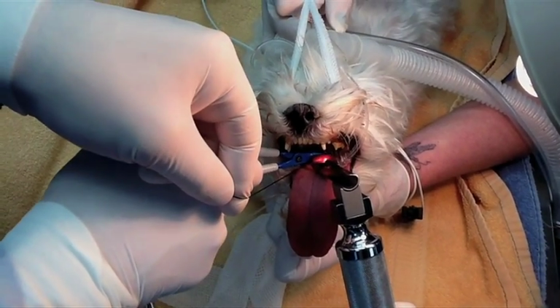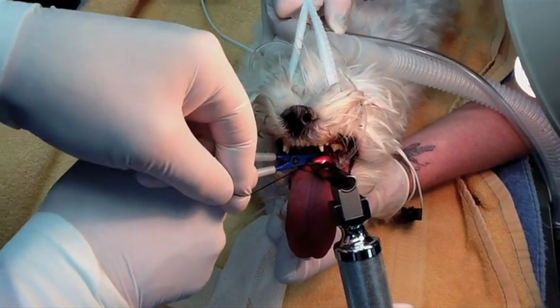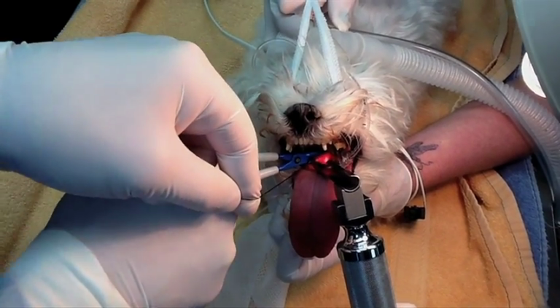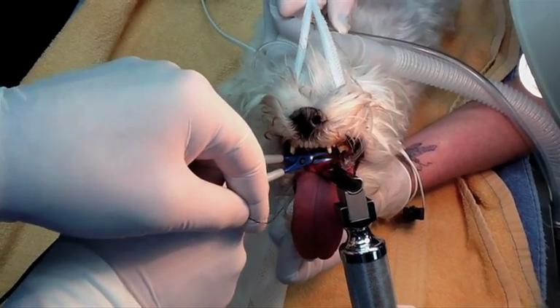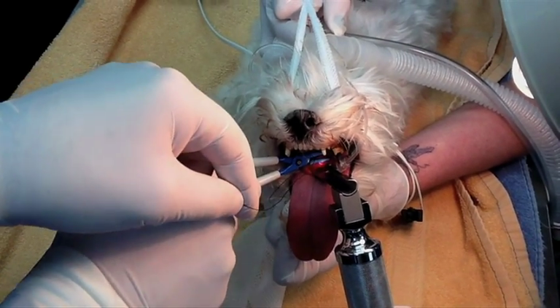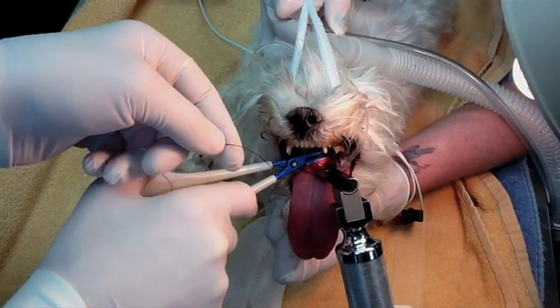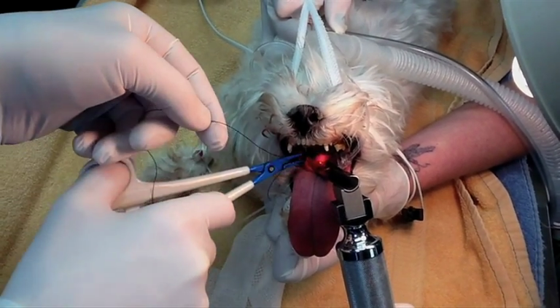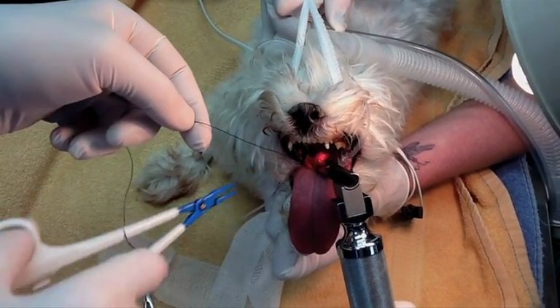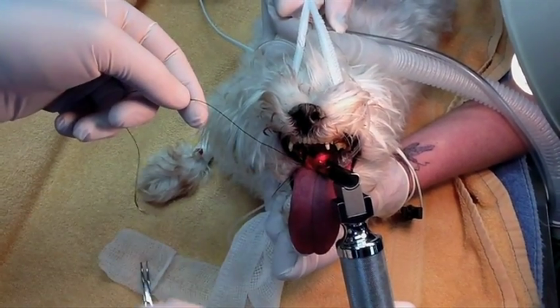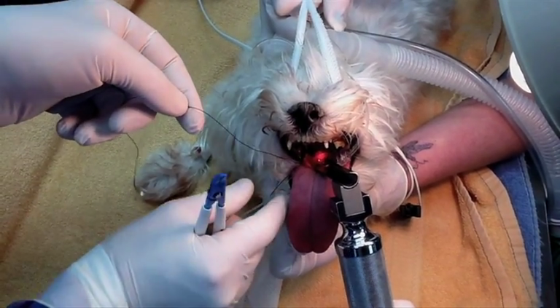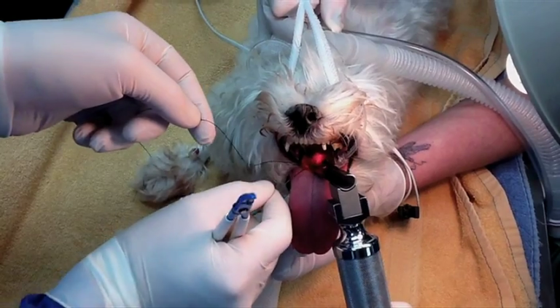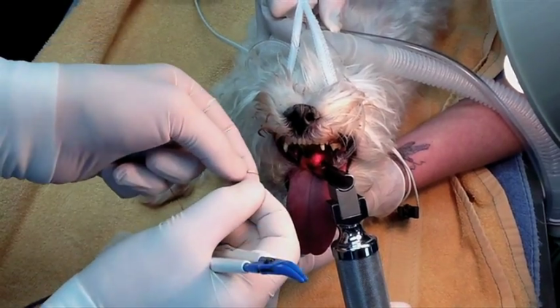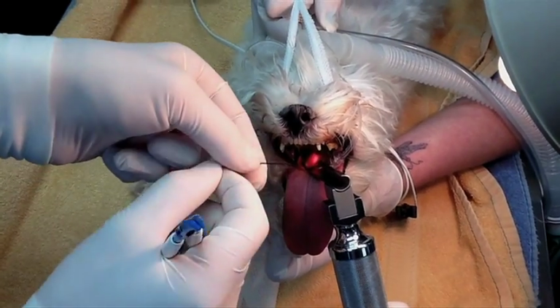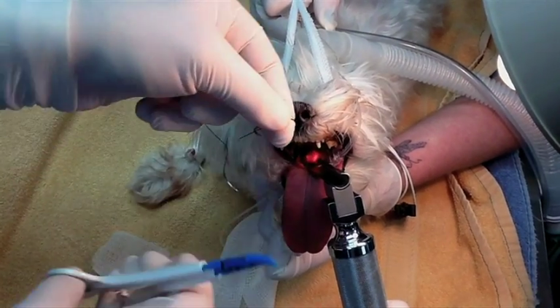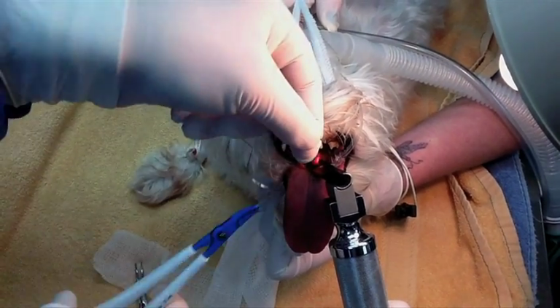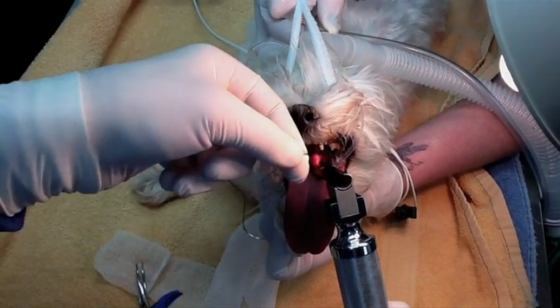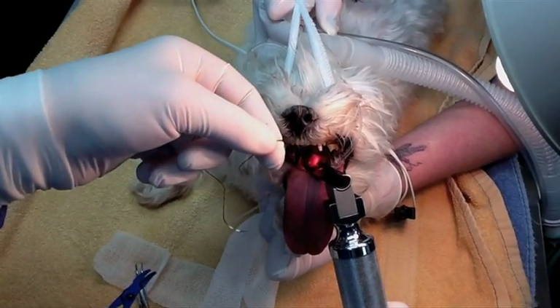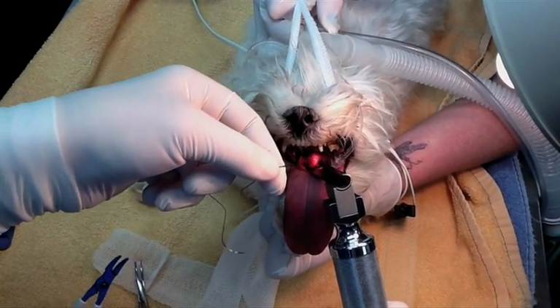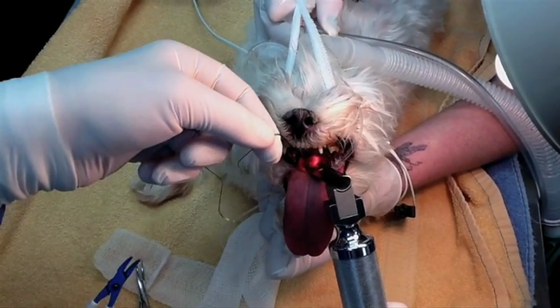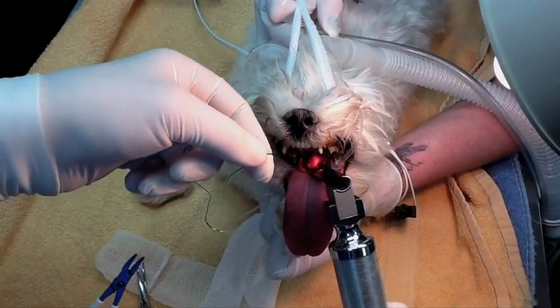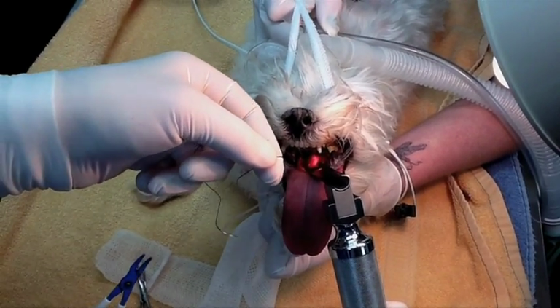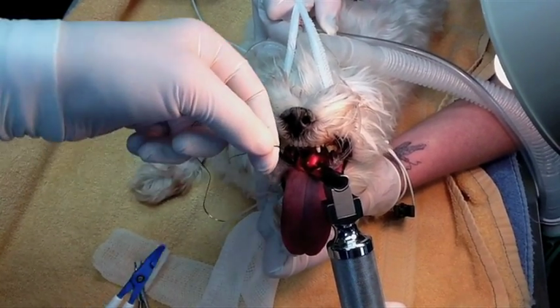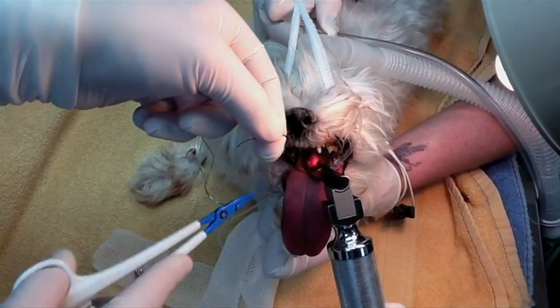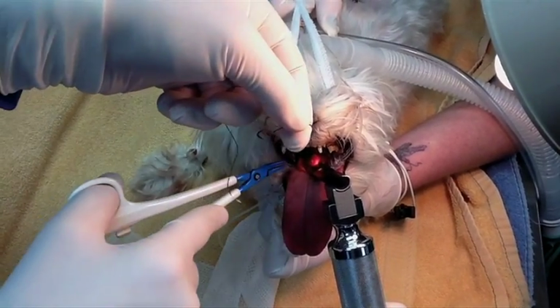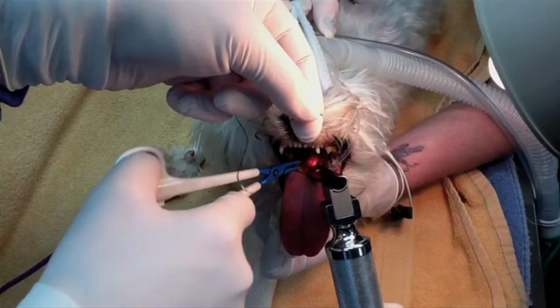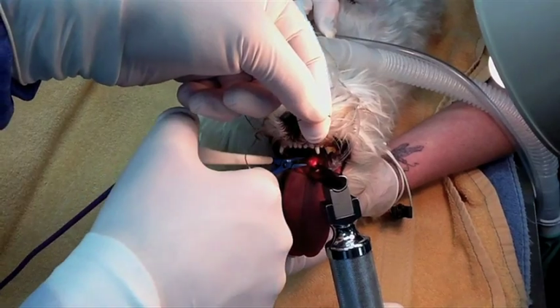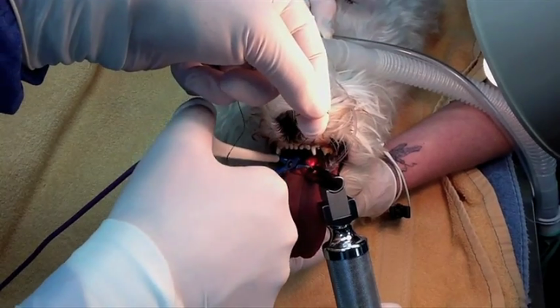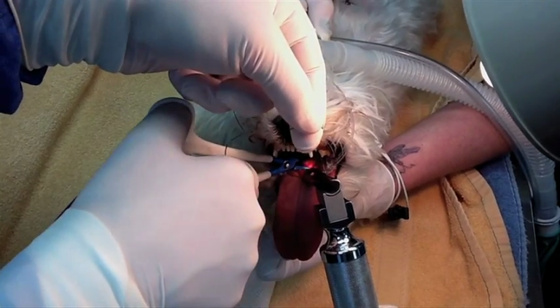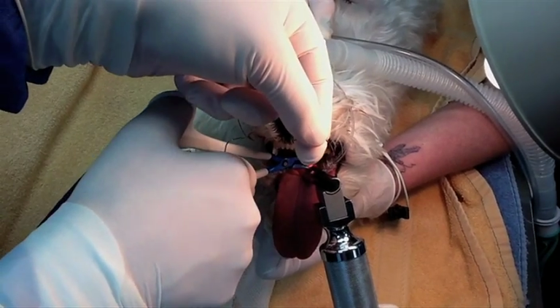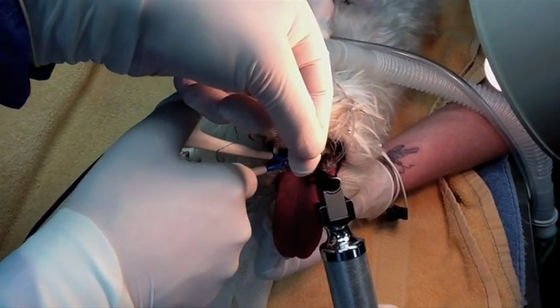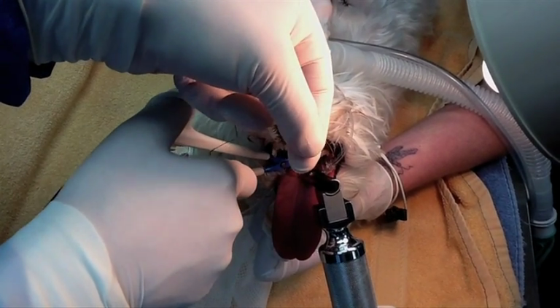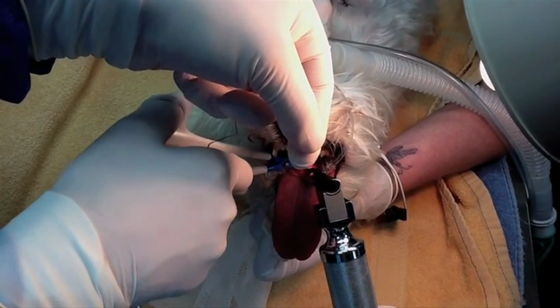With this modality, excellent hemostasis is achieved. In addition to that, minor swelling and faster recovery are achieved as well.